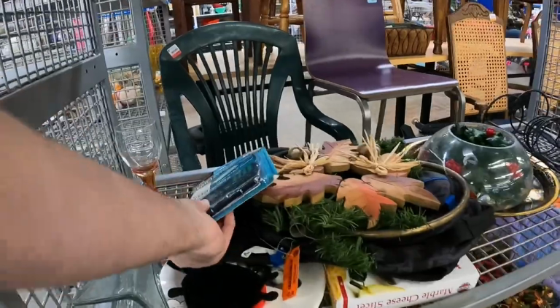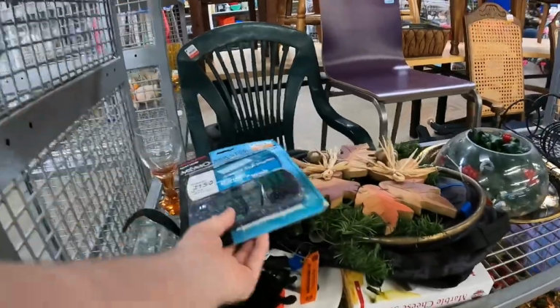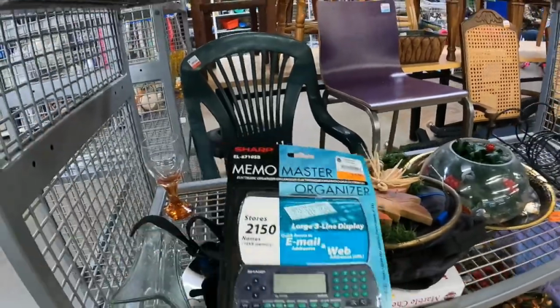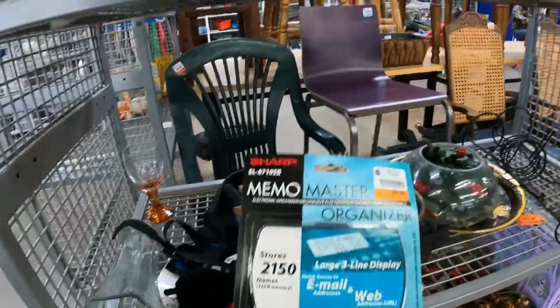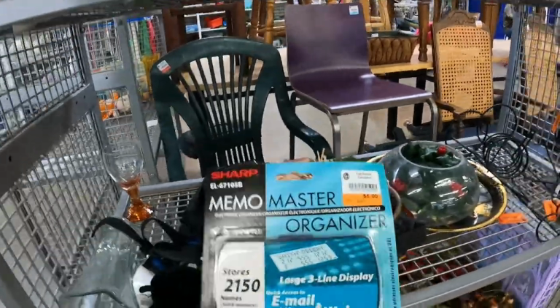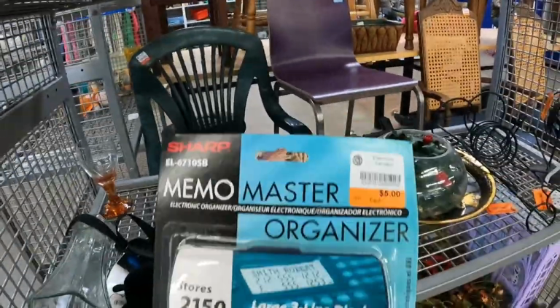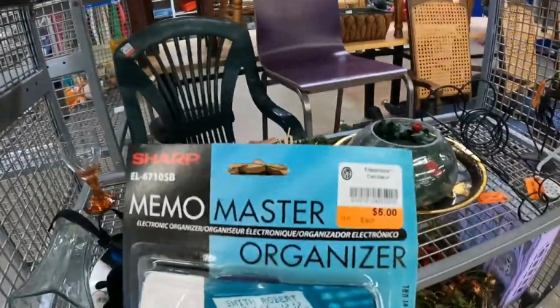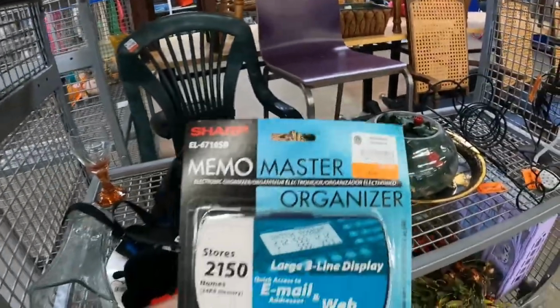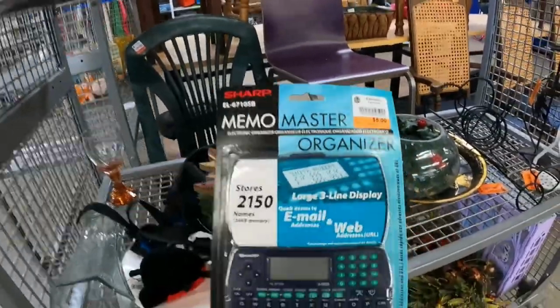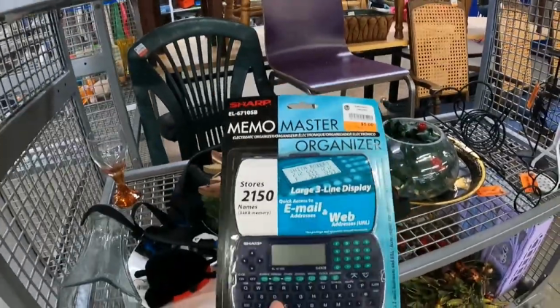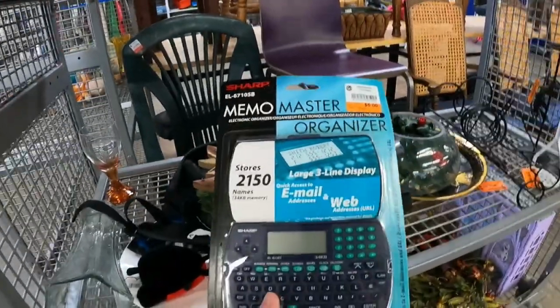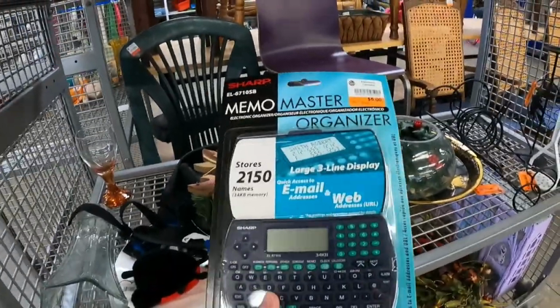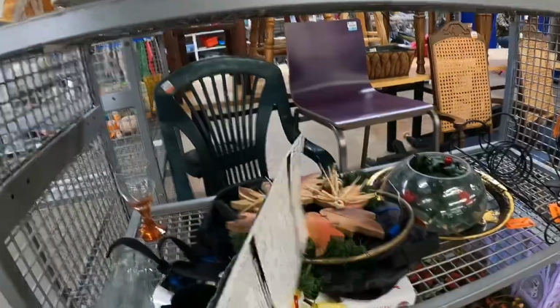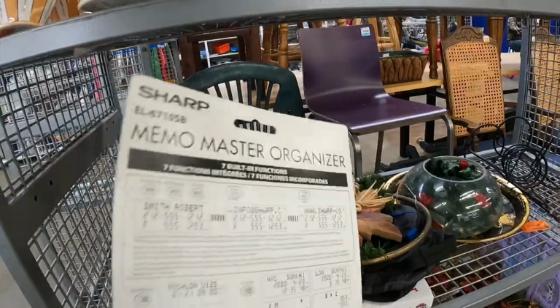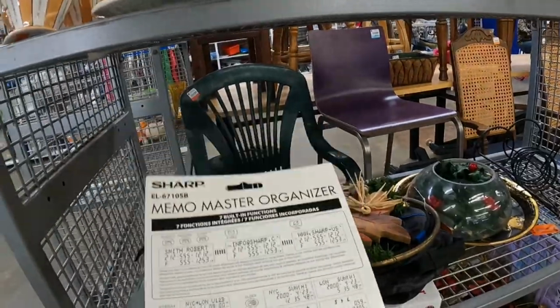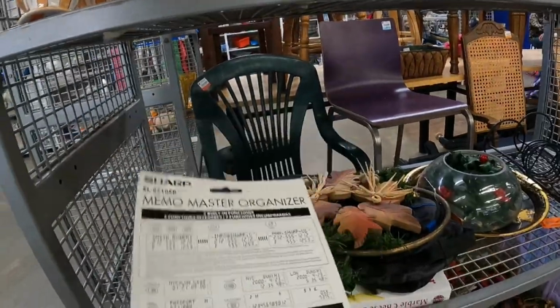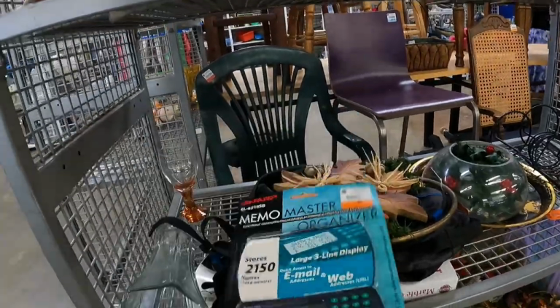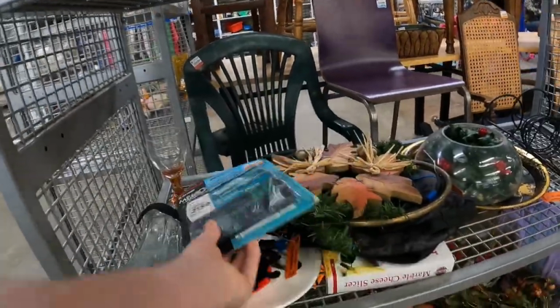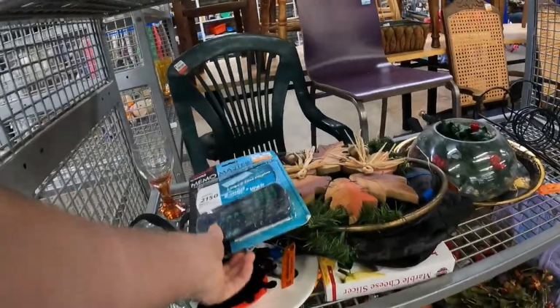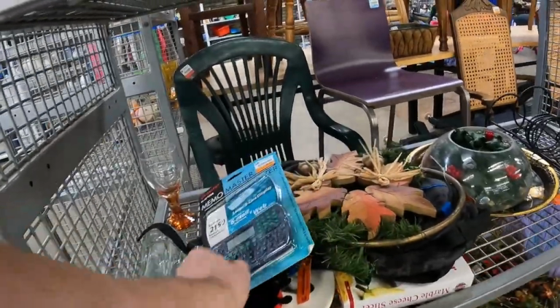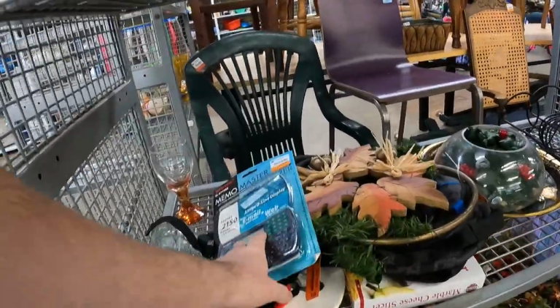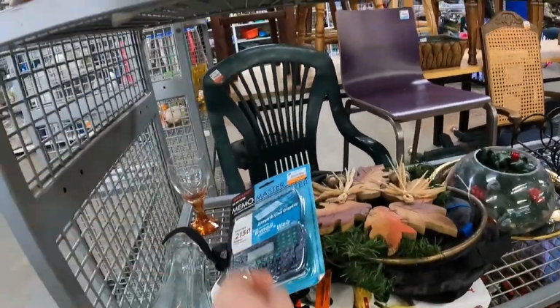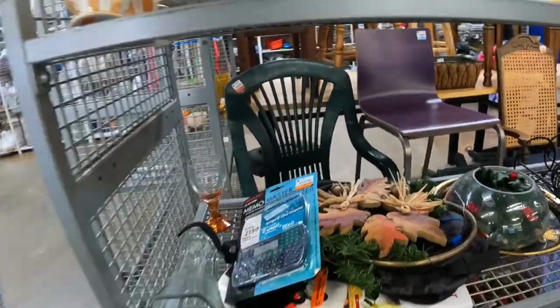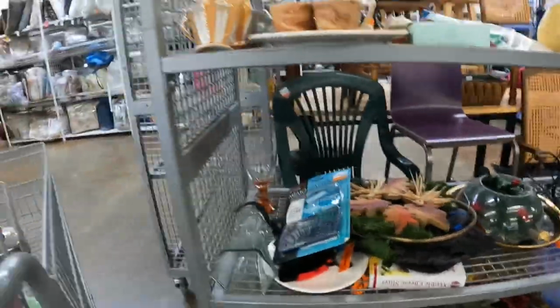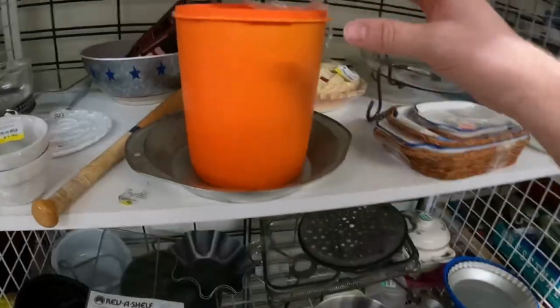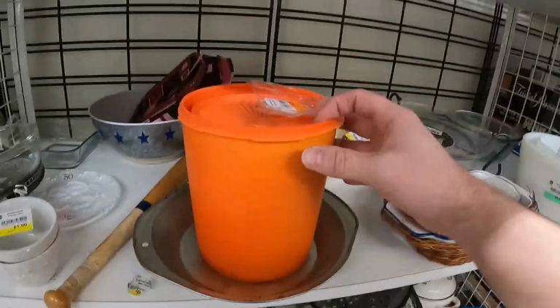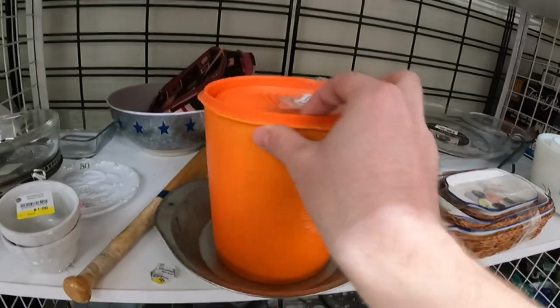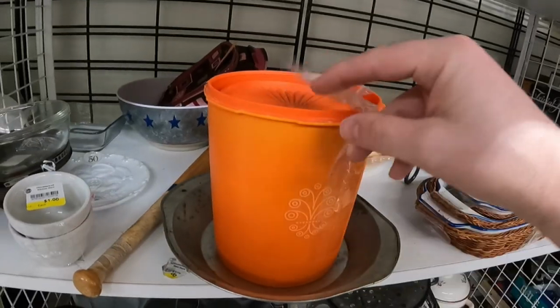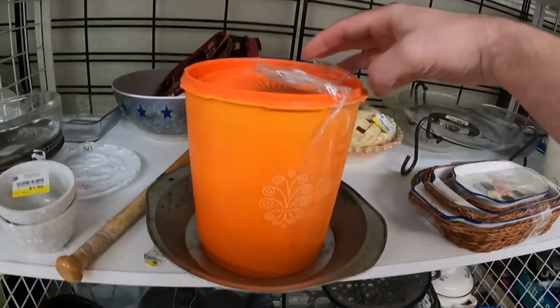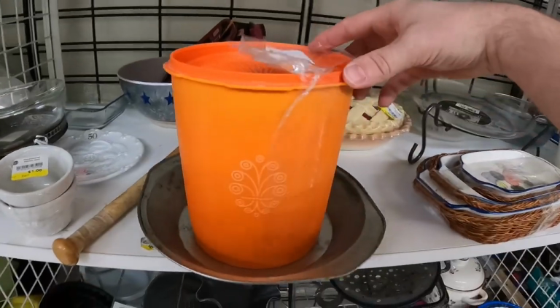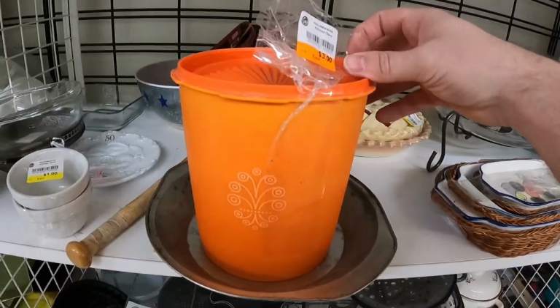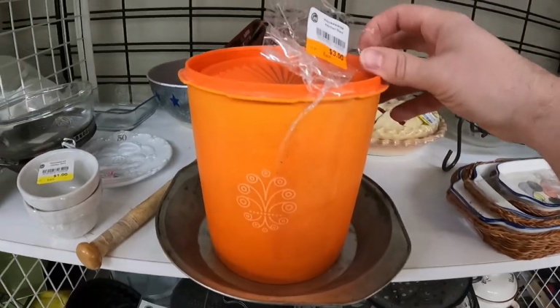There was an old calculator sealed in the package for five dollars. A lot were listed for like $15 free shipping and none sold, so I'm not getting that today. I found these three Tupperware canisters for three dollars.